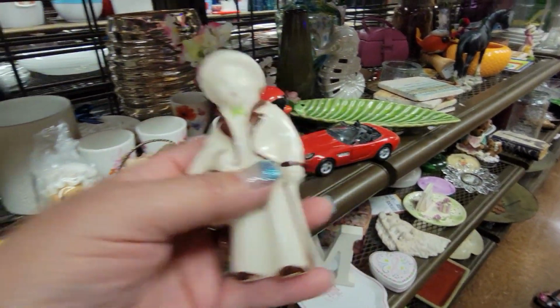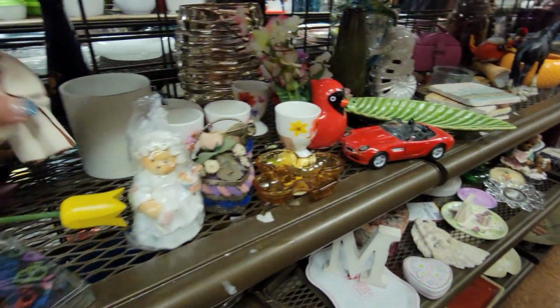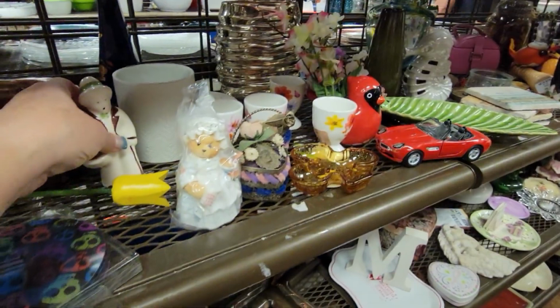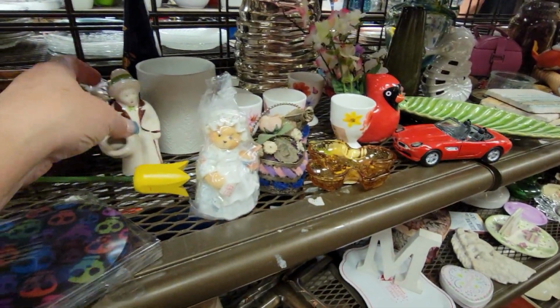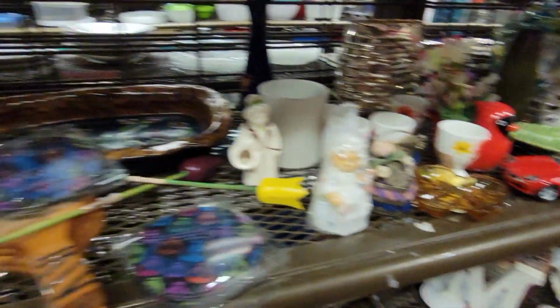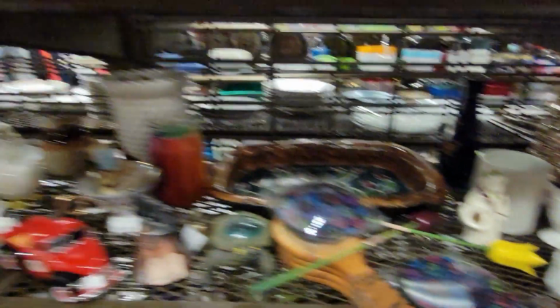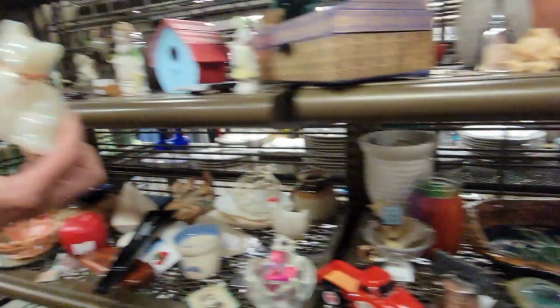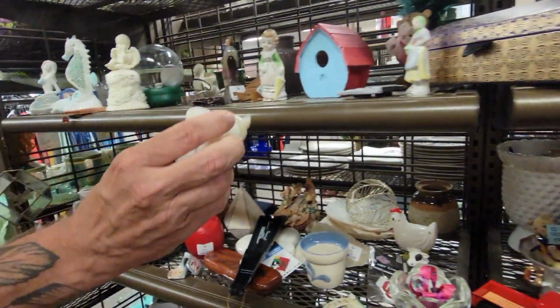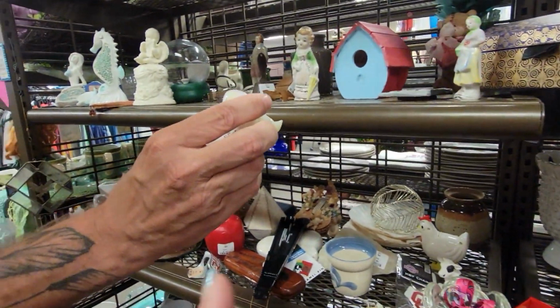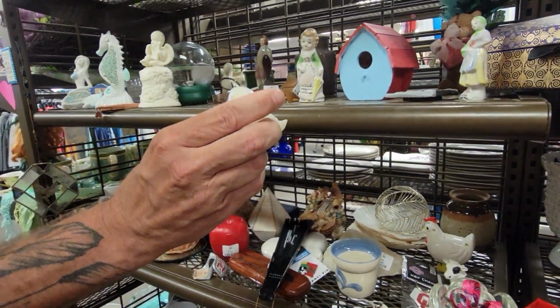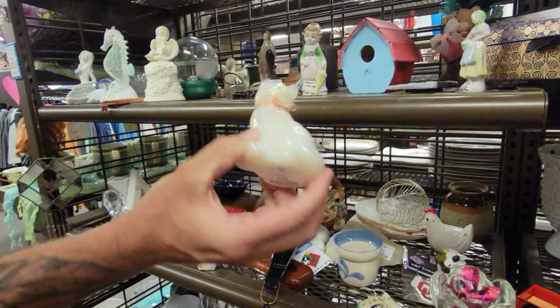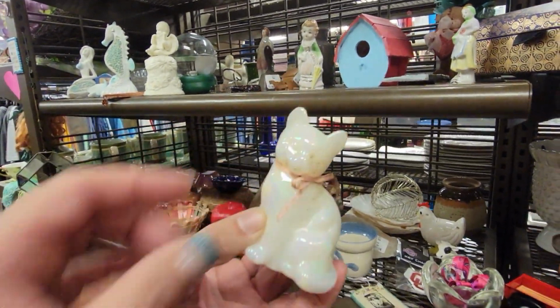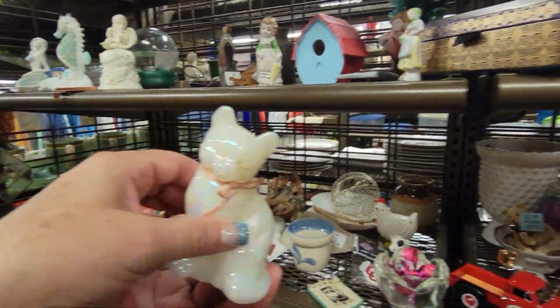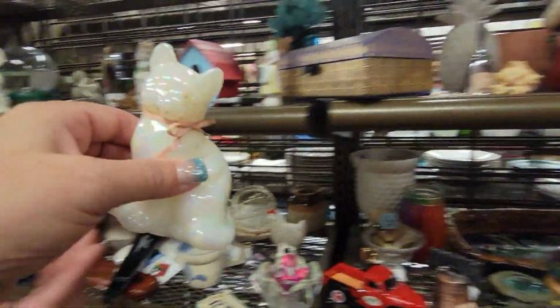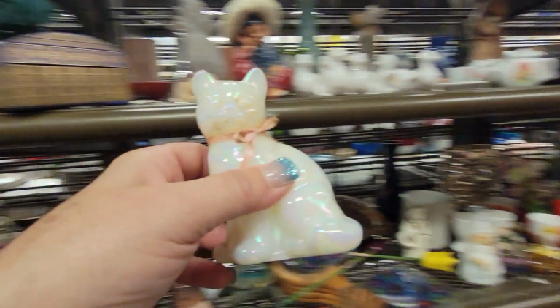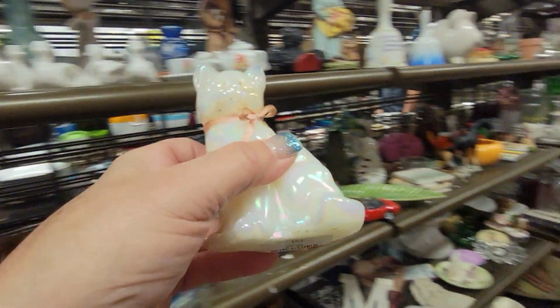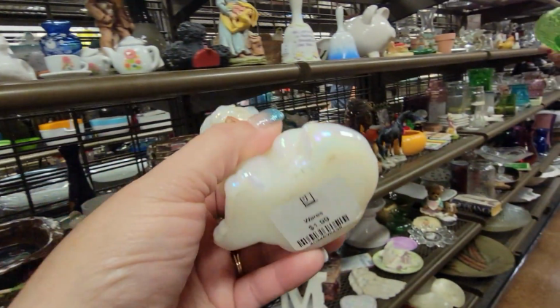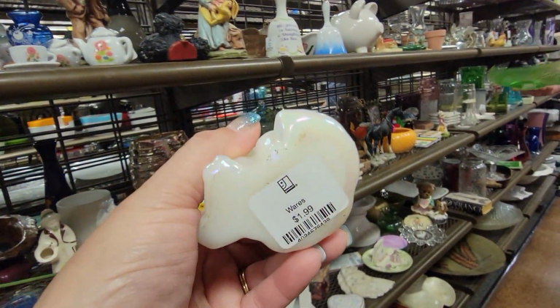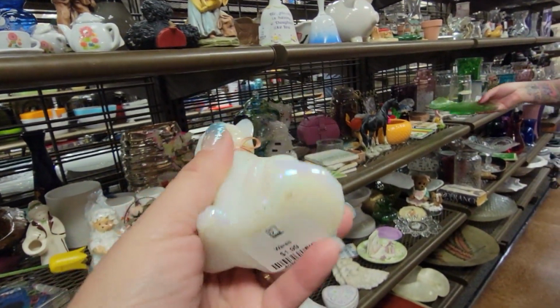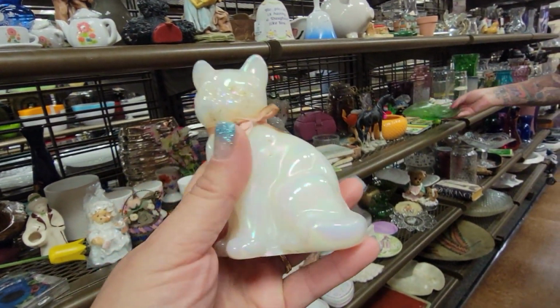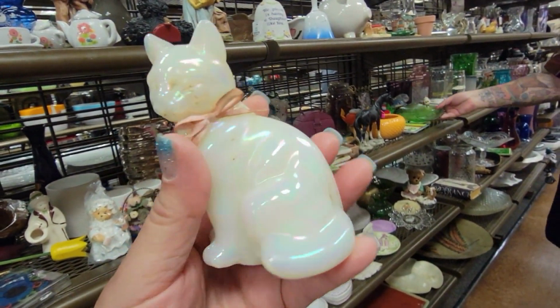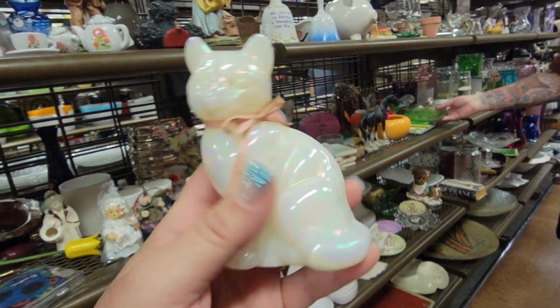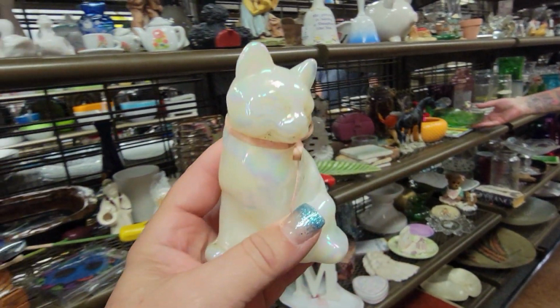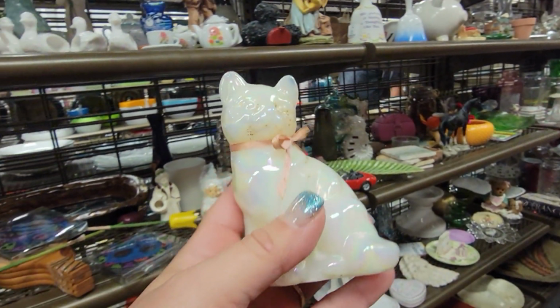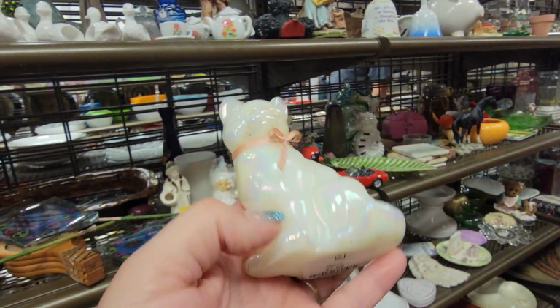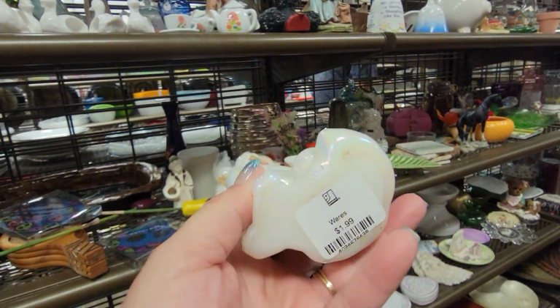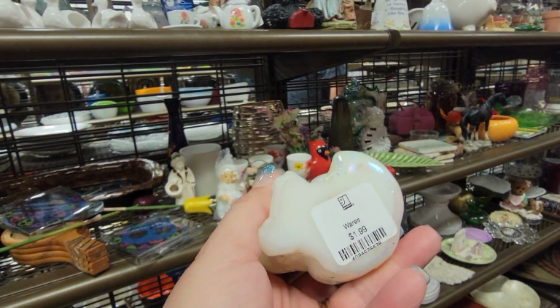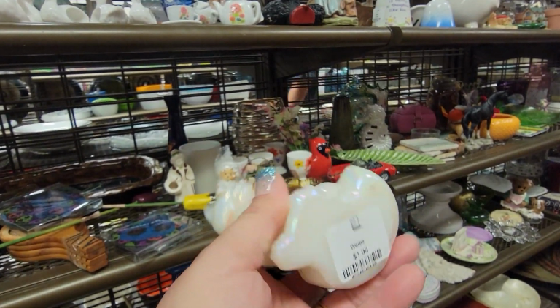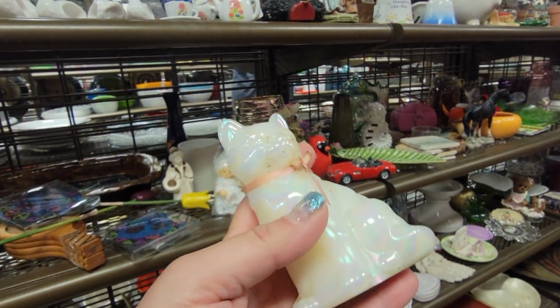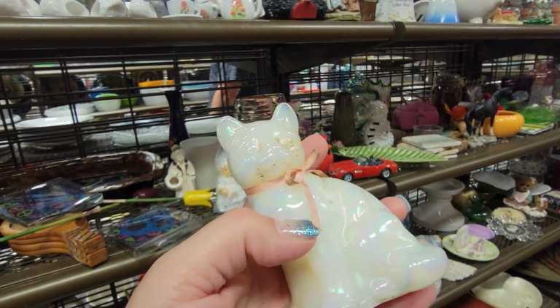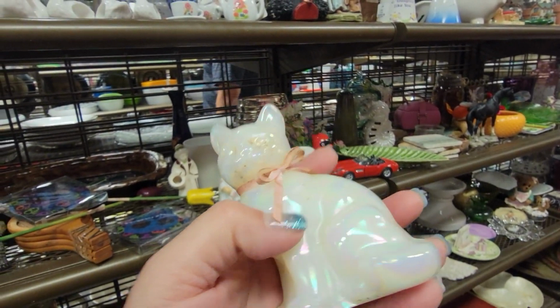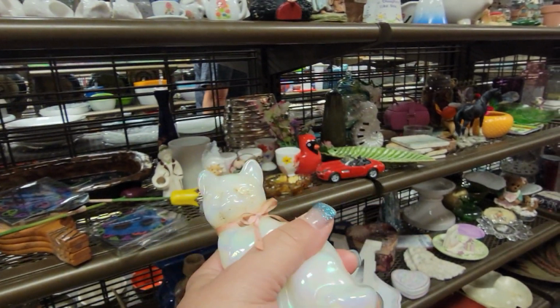But that's definitely — what about this kitty cat? That's Fenton. There you go, take it. Fenton, one of those. Fenton kitty cat for $1.99. Opalescent. See, I always find a little treasure somewhere.